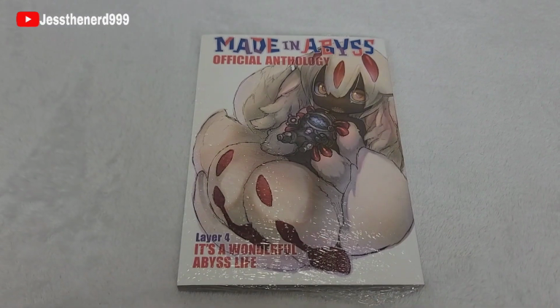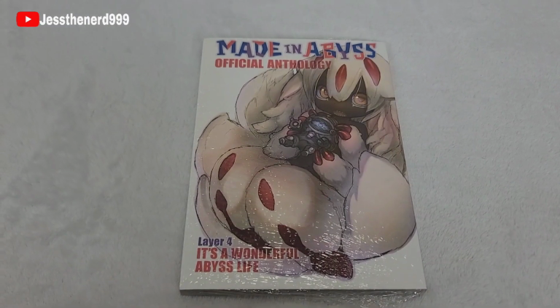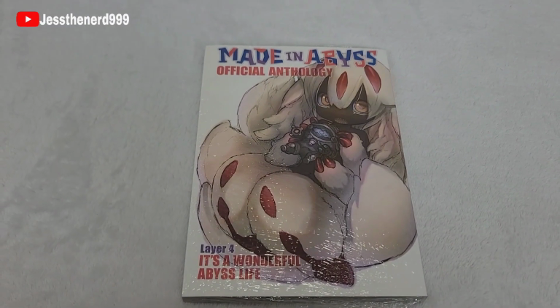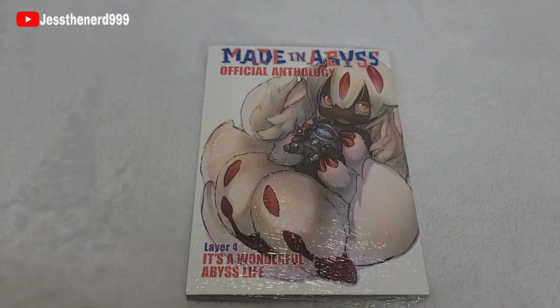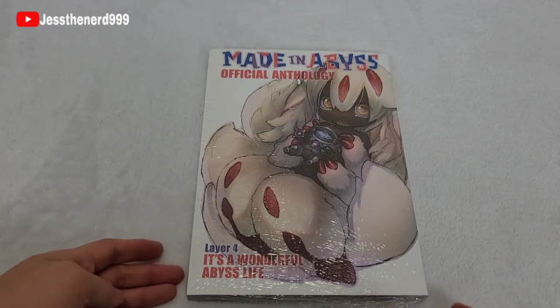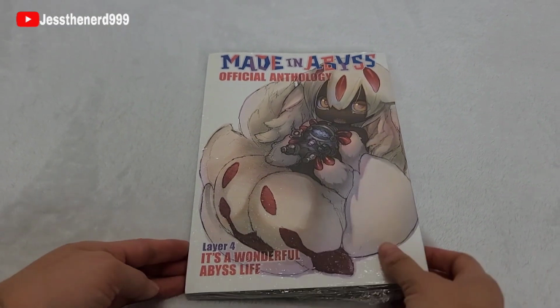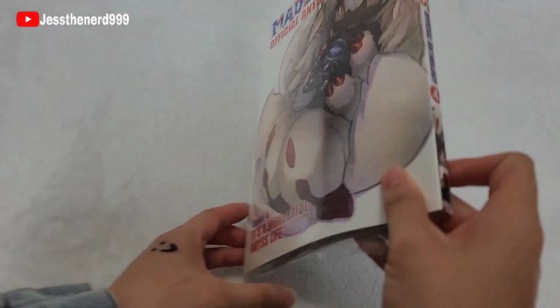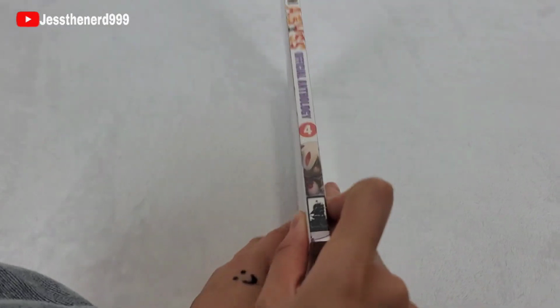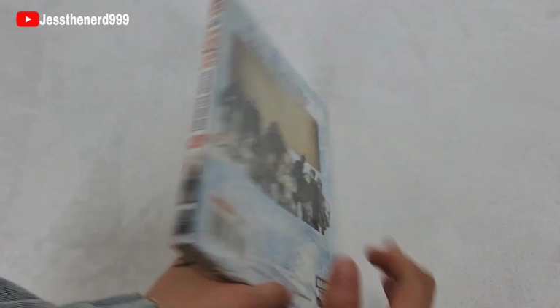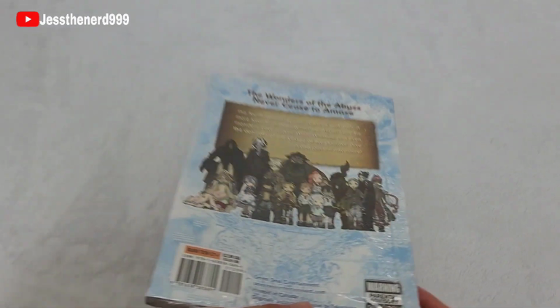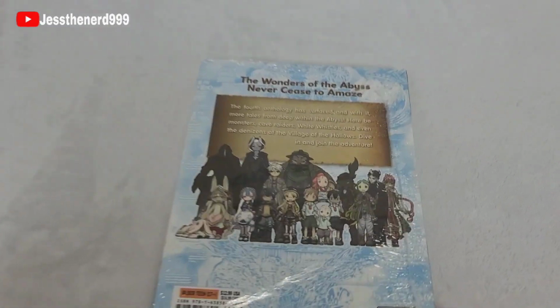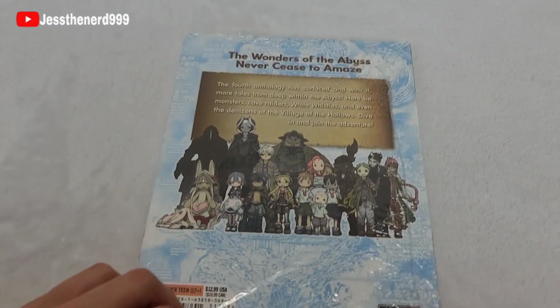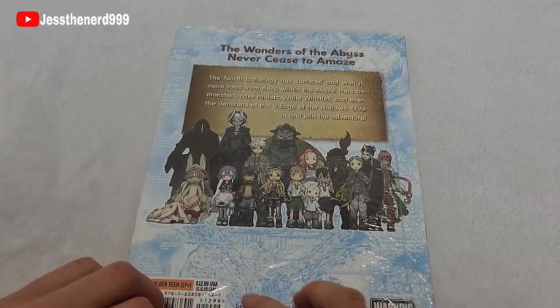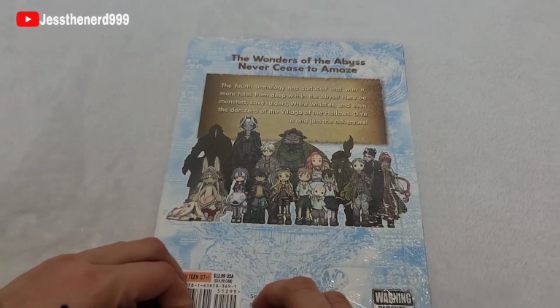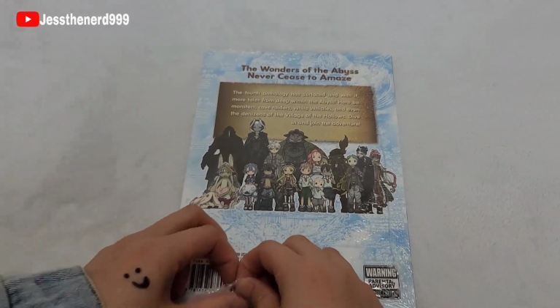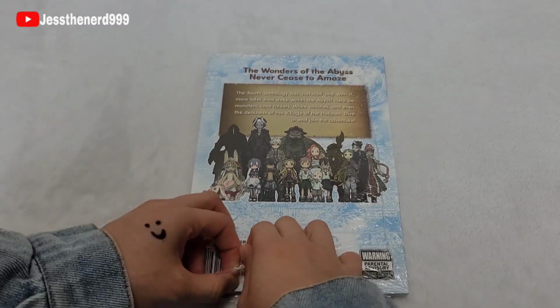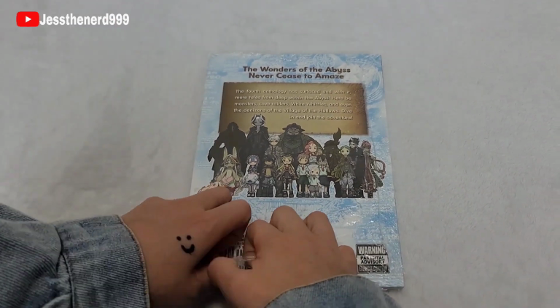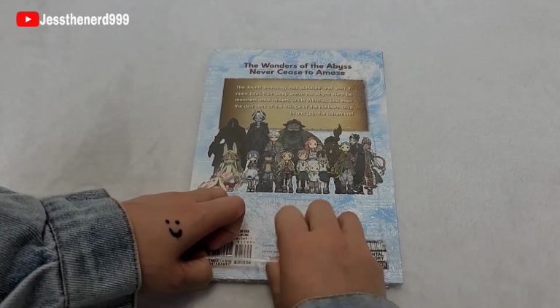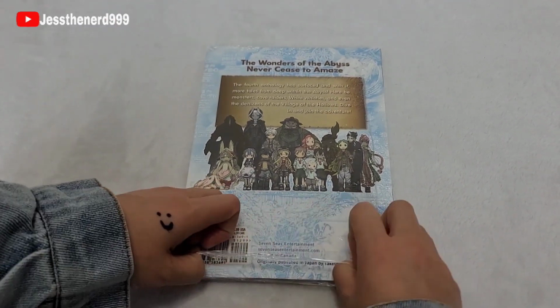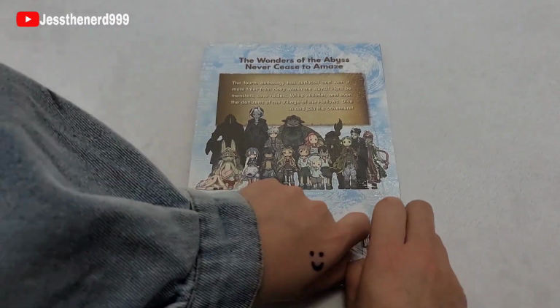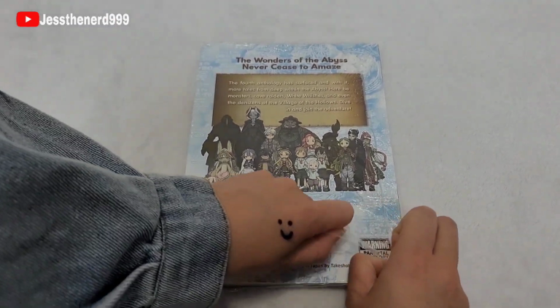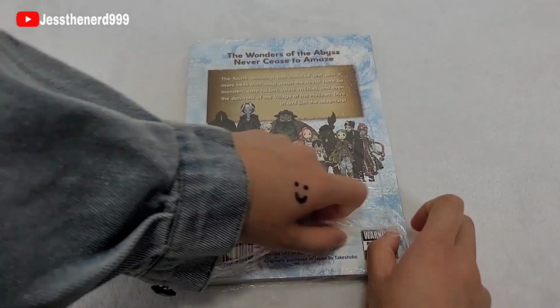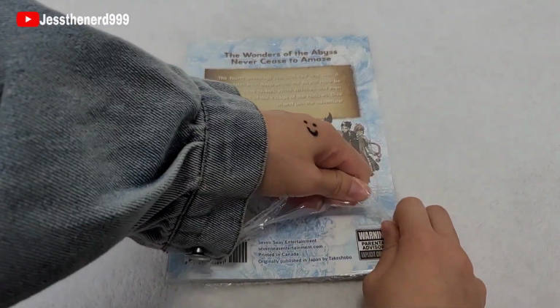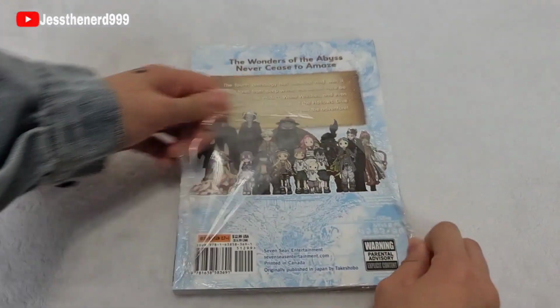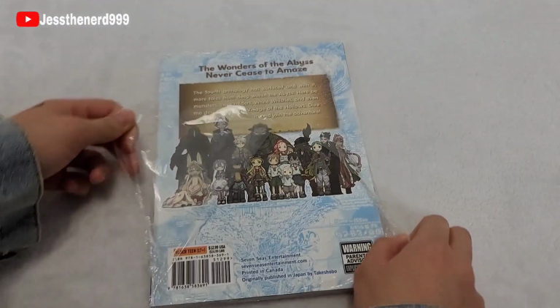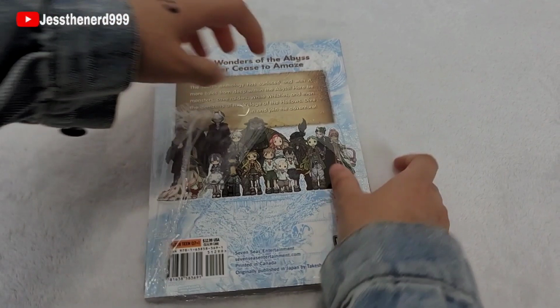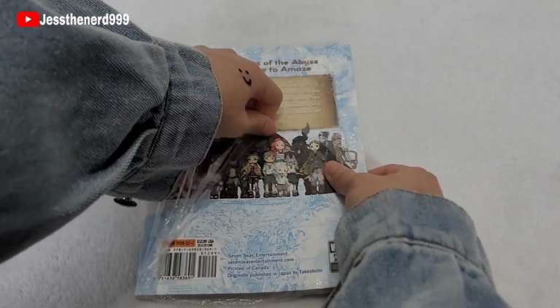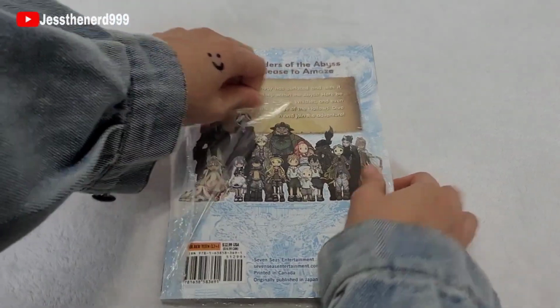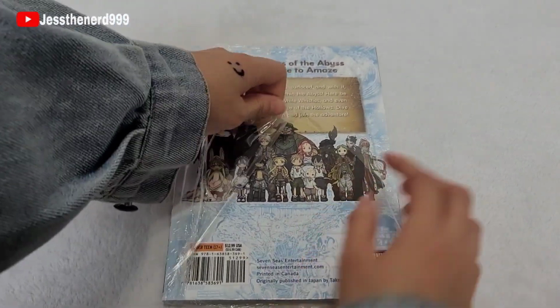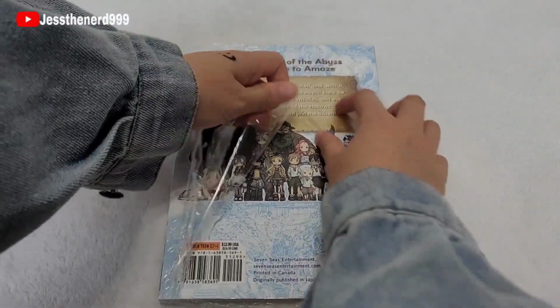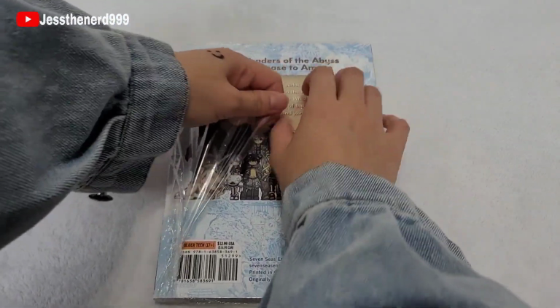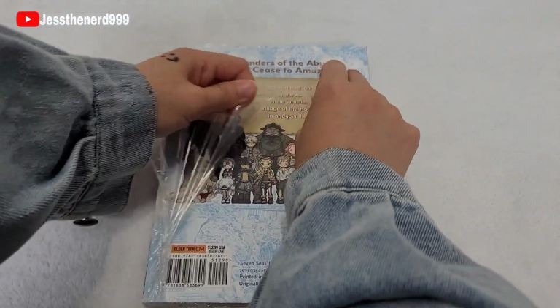Layer 4 — 'It's a Wonderful Abyss Life.' The wonders of the abyss never cease to amaze me, like usual. This one's also $12.99.